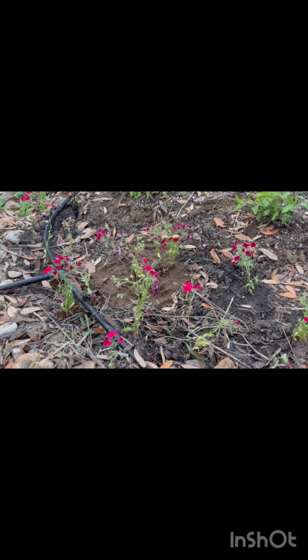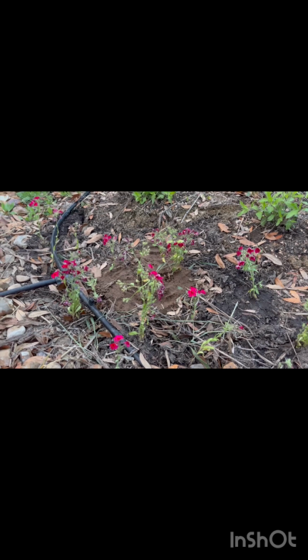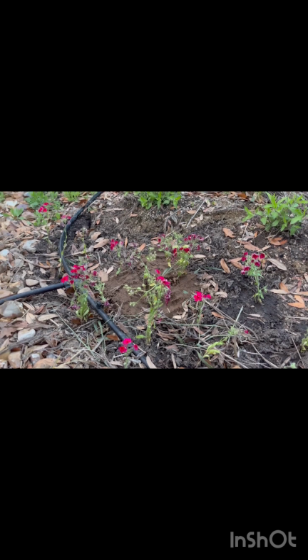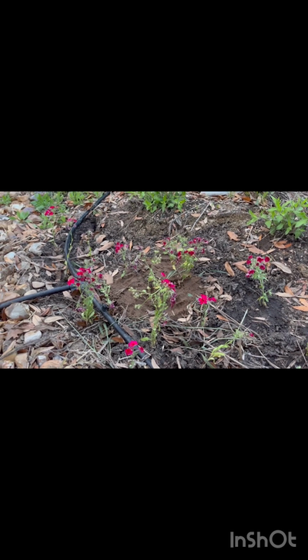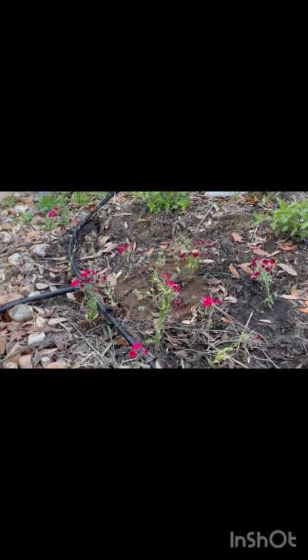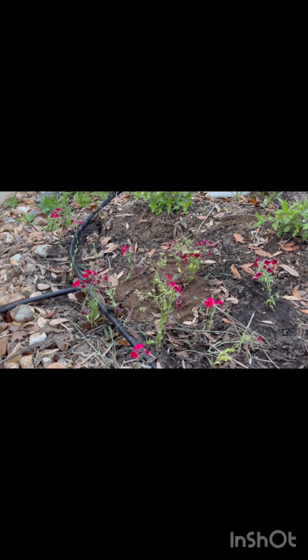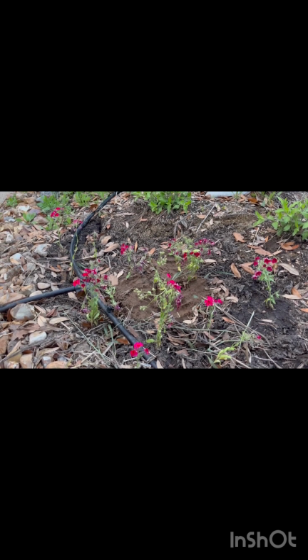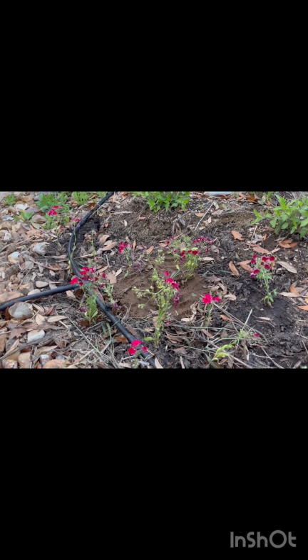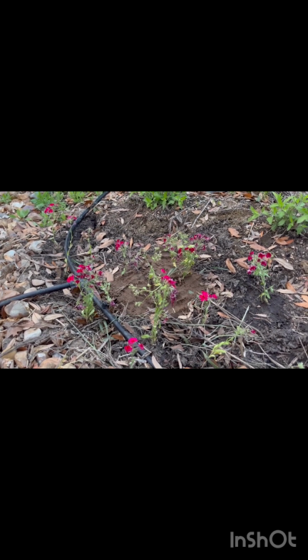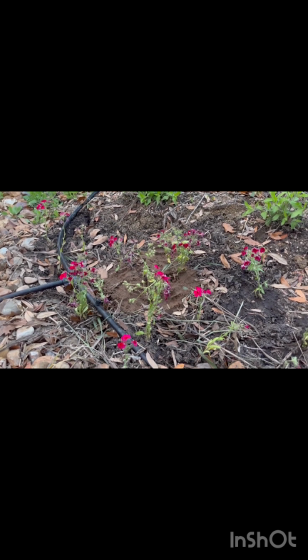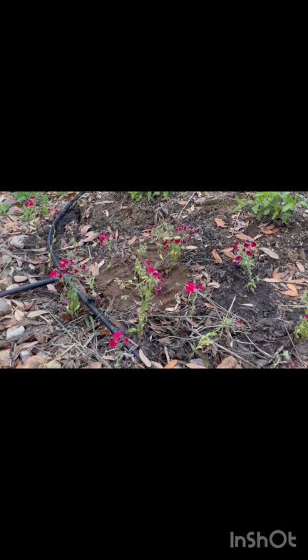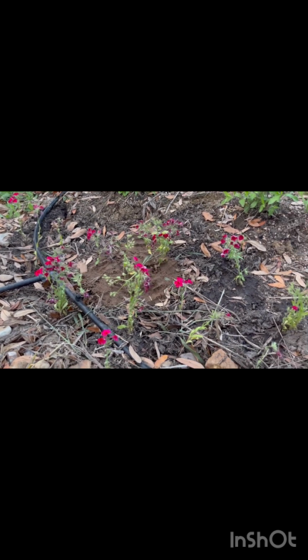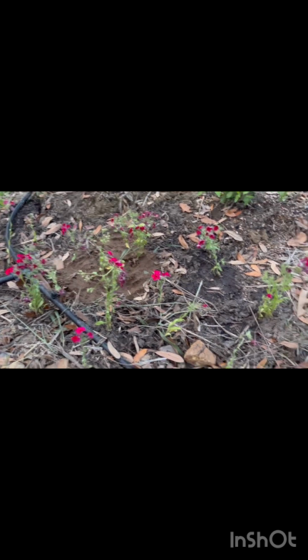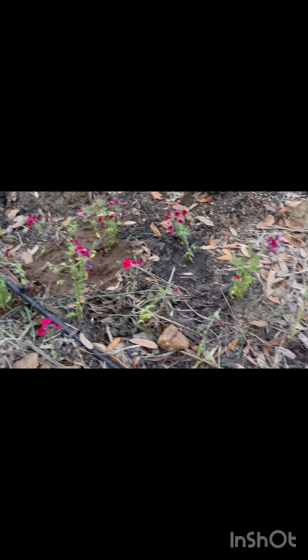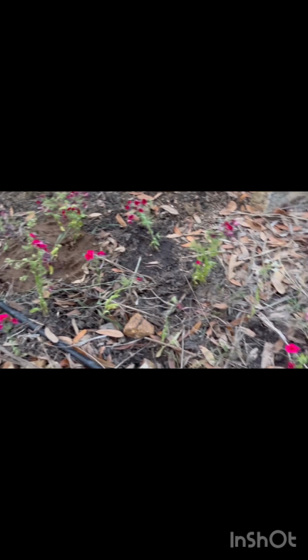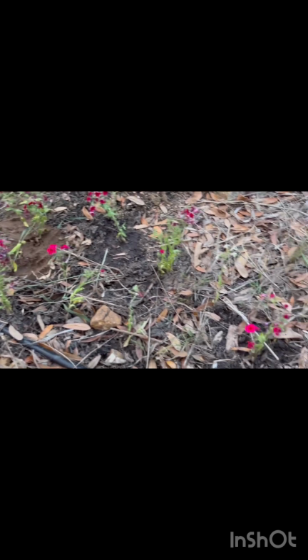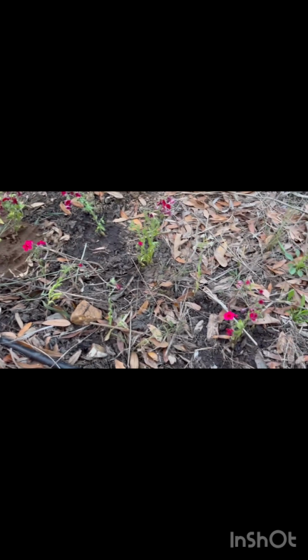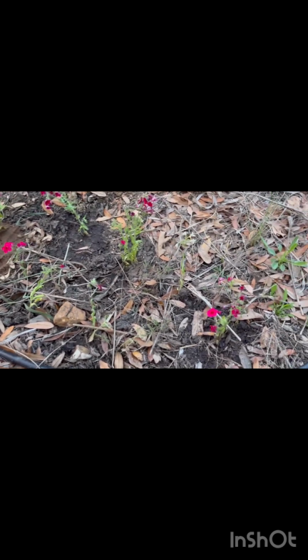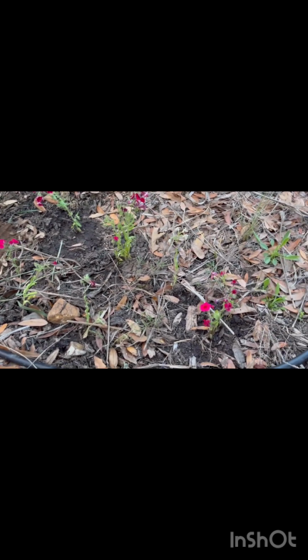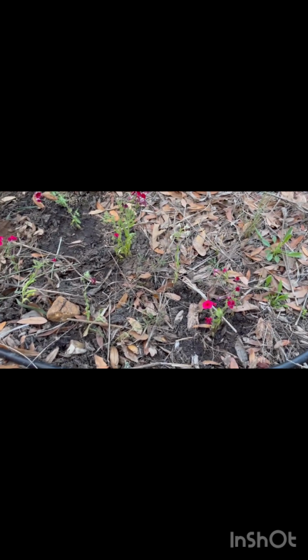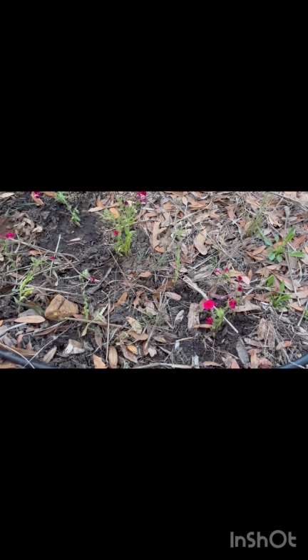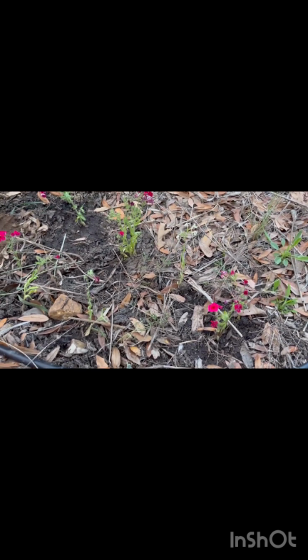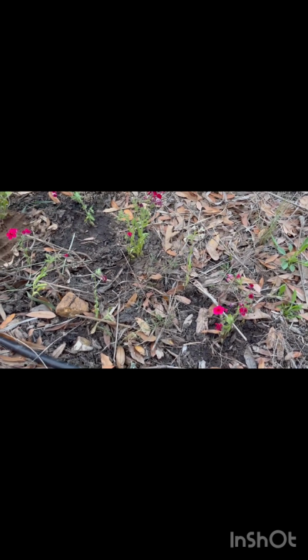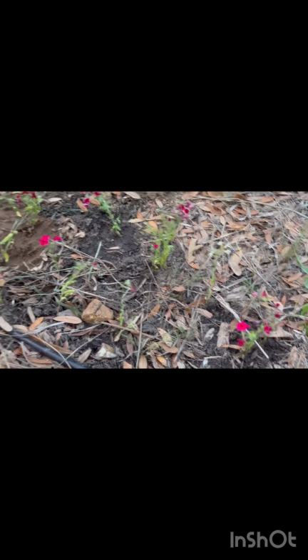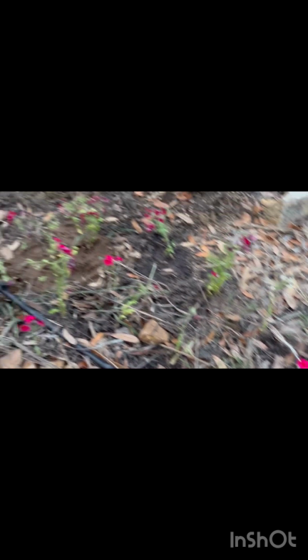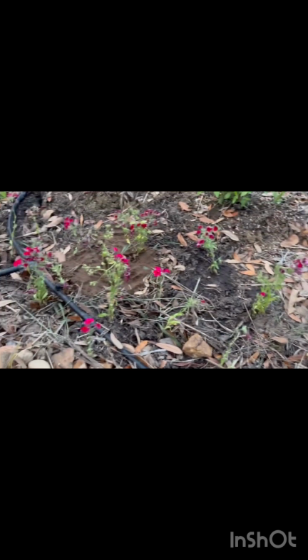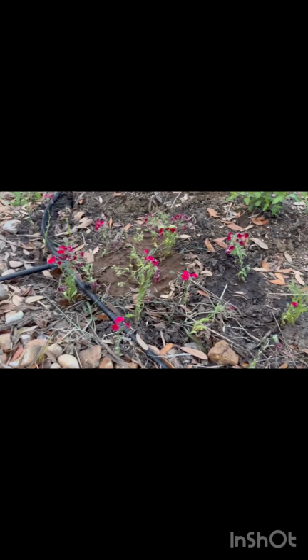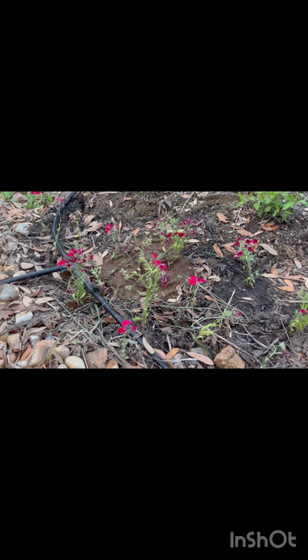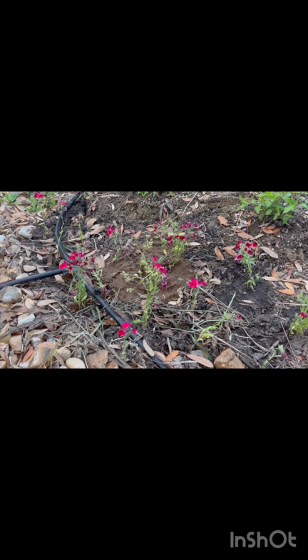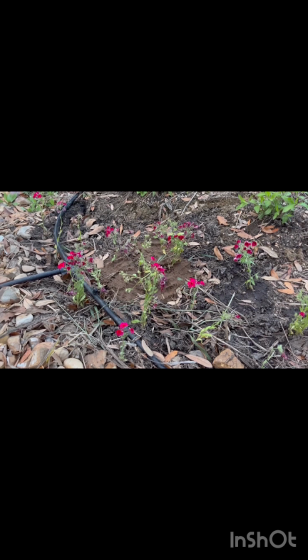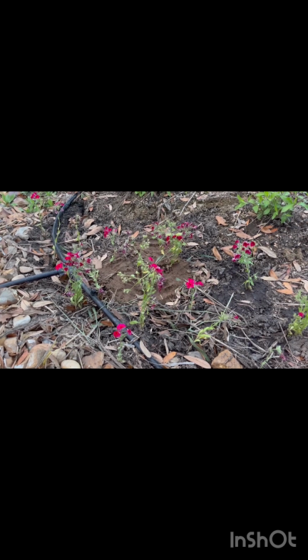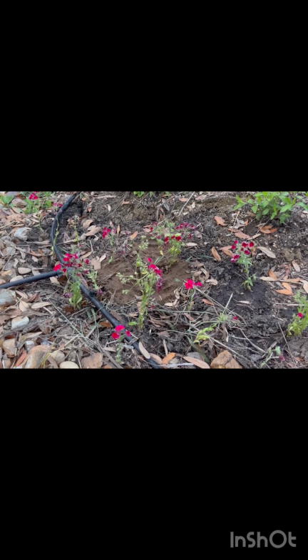And if they go to seed next year, there will be a ton of Phlox drummondii in the yard. So that's pretty cool.